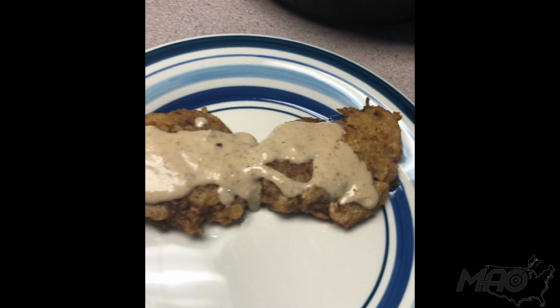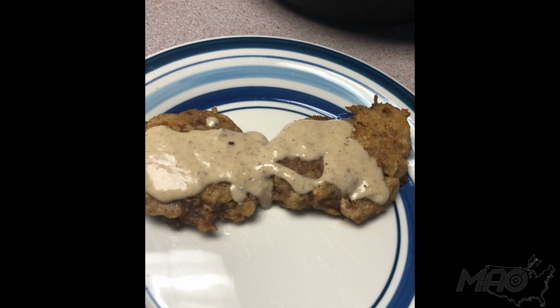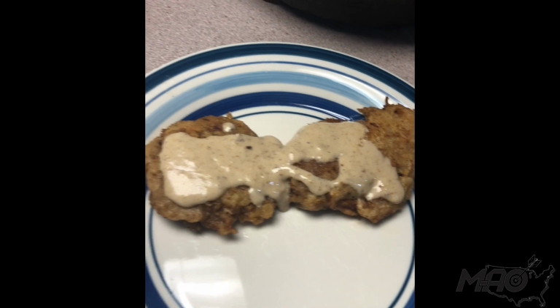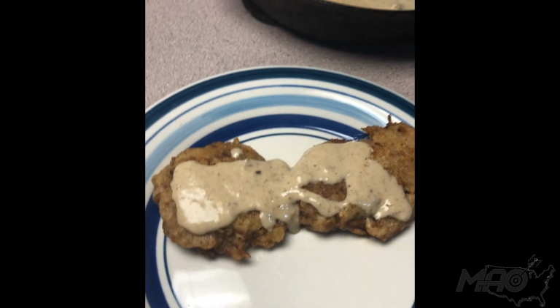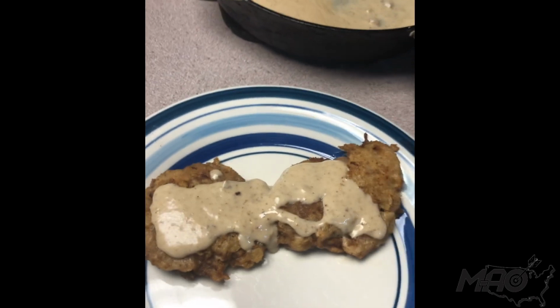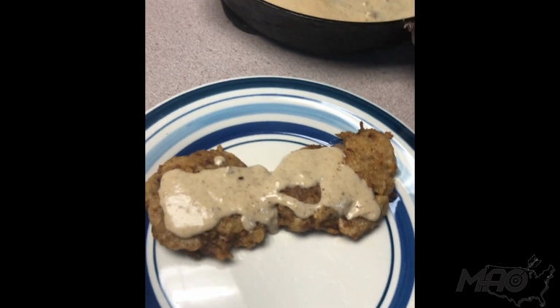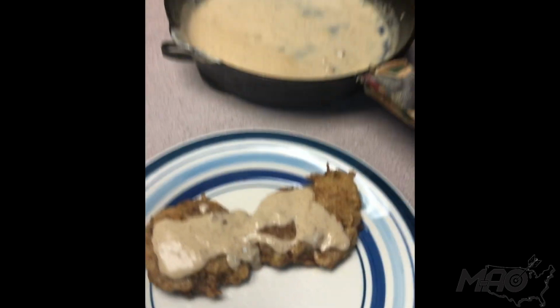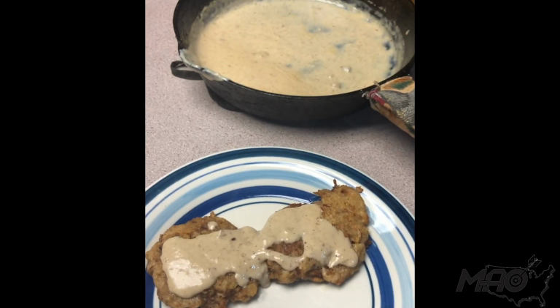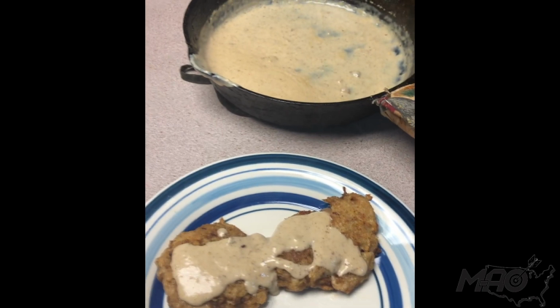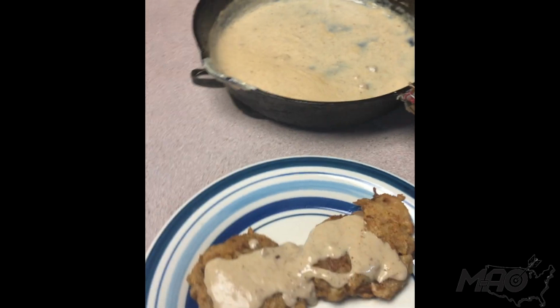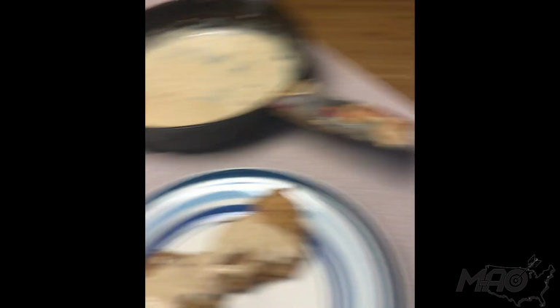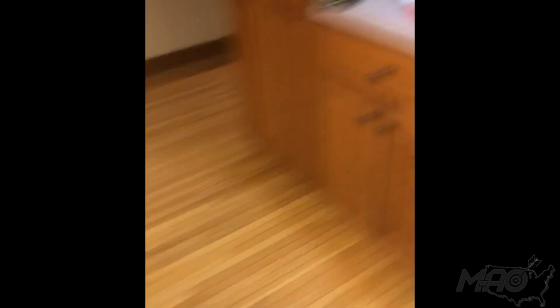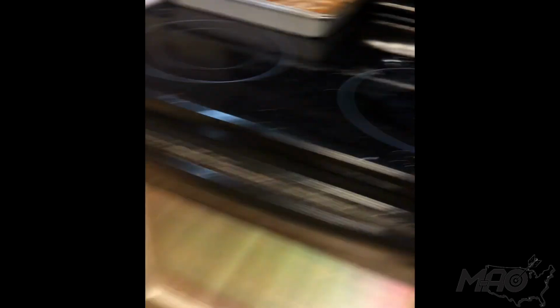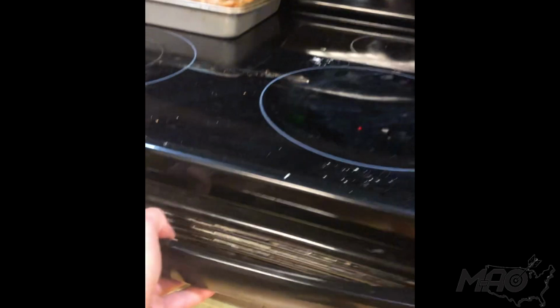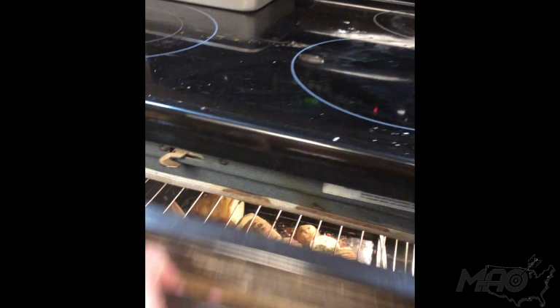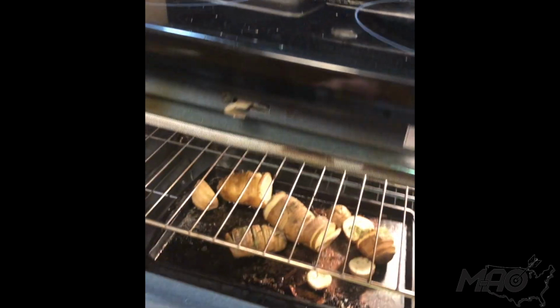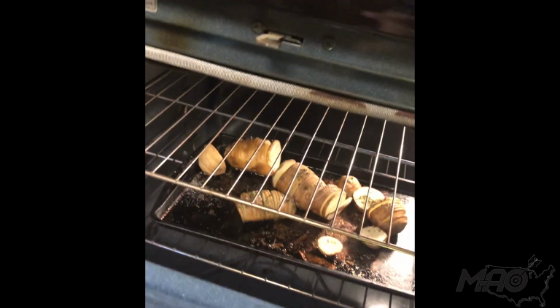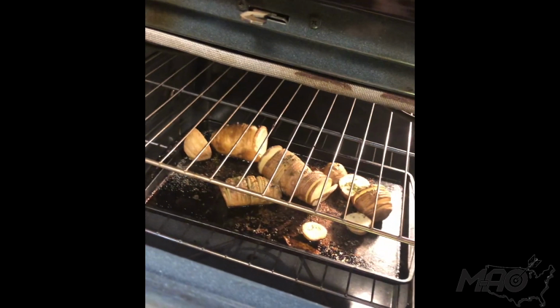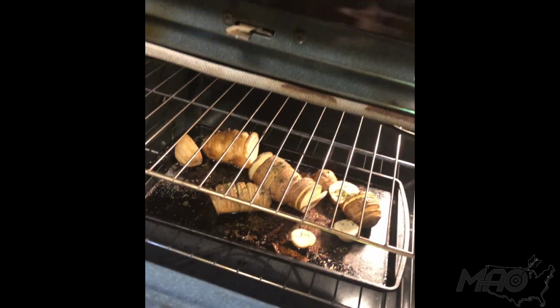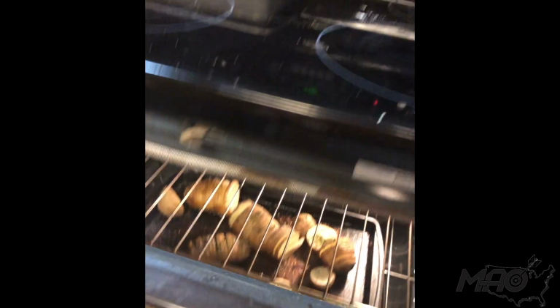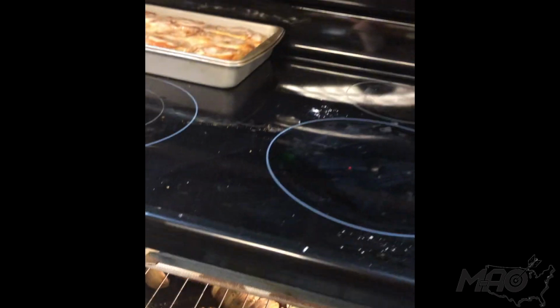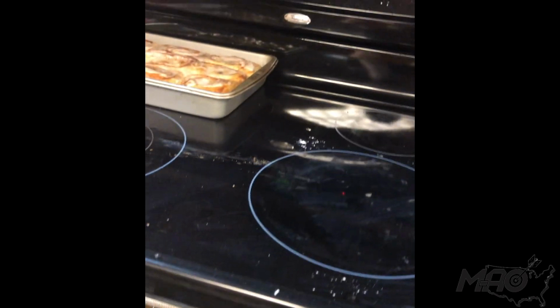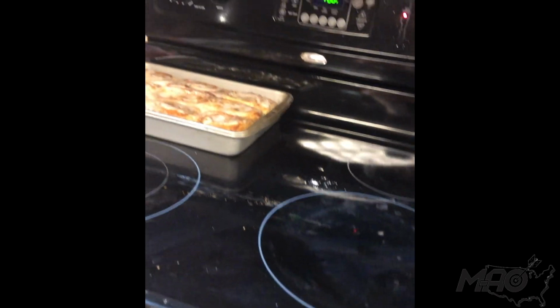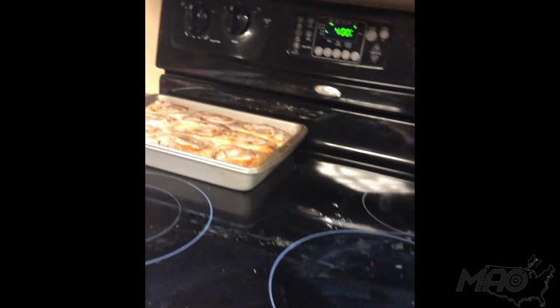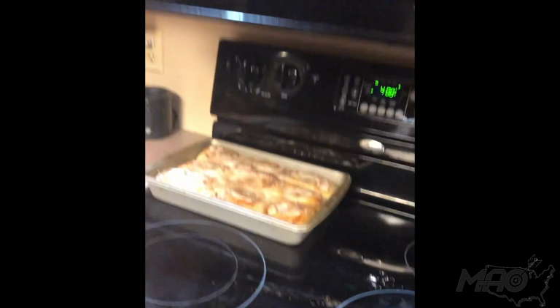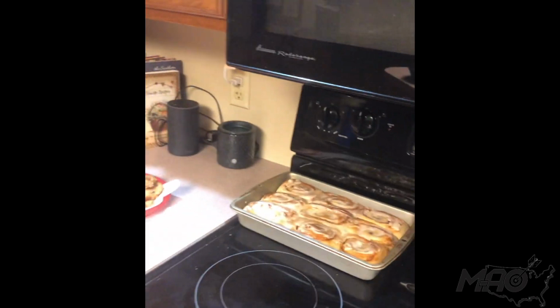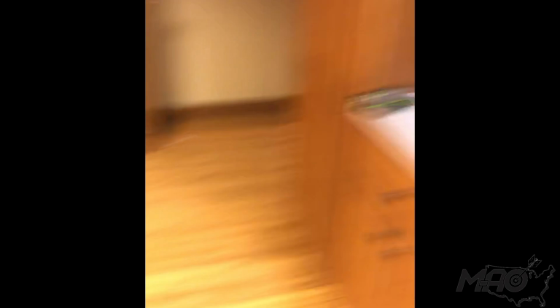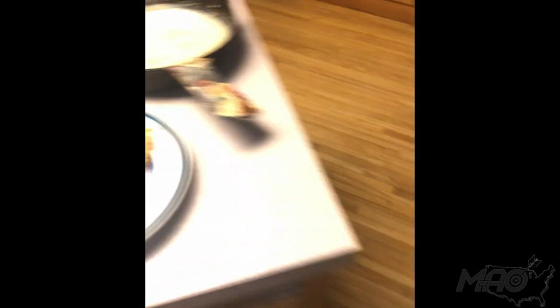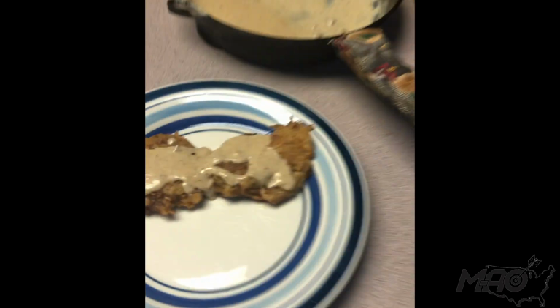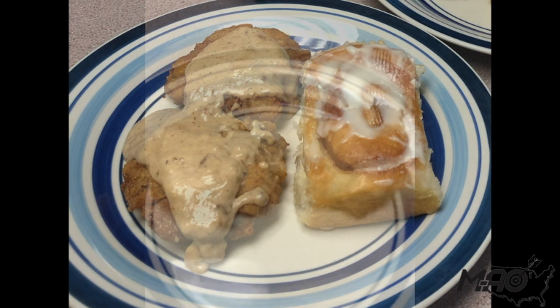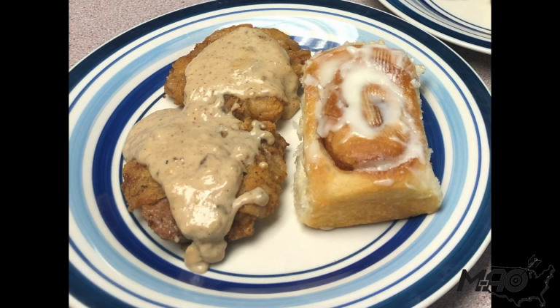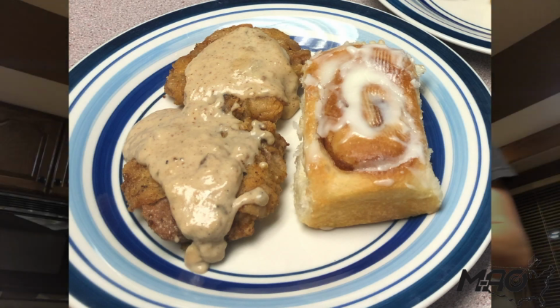And bang — we usually like to serve it with some potatoes, which are cooking in the oven right now. Doing it a little bit differently, a little different recipe than normal, but there you have it.